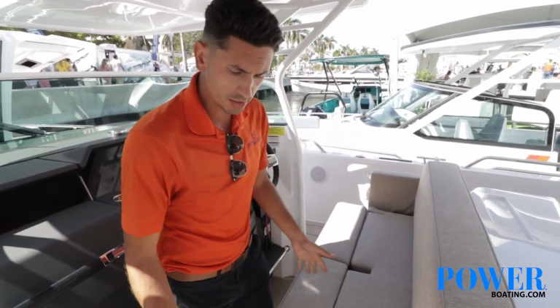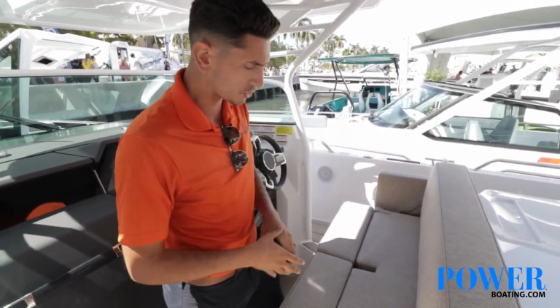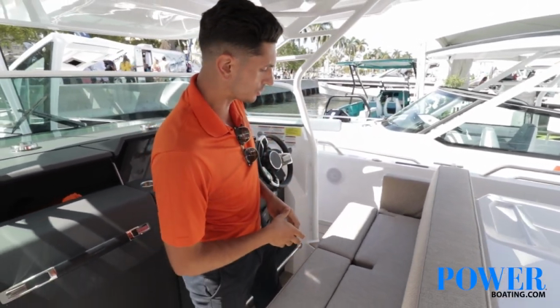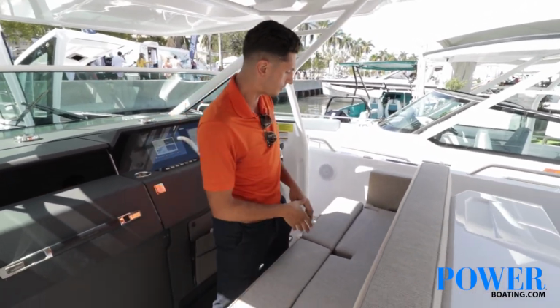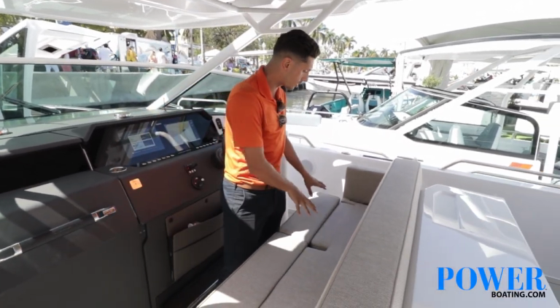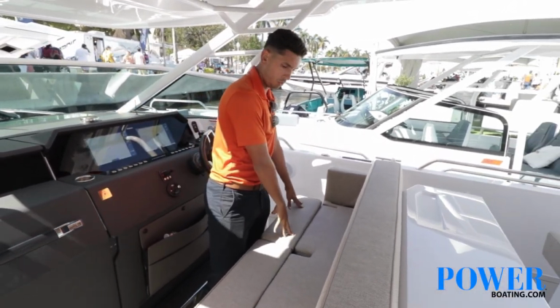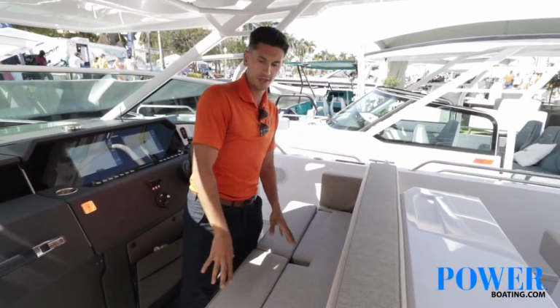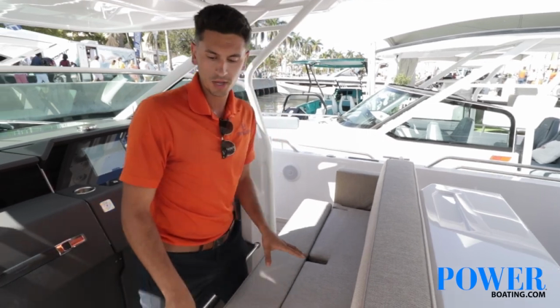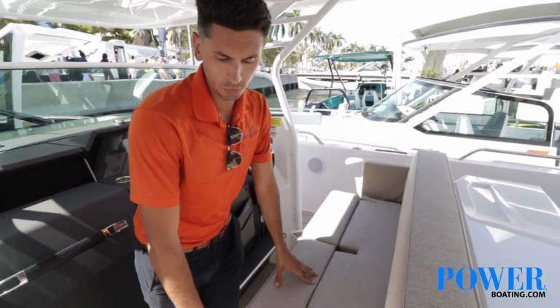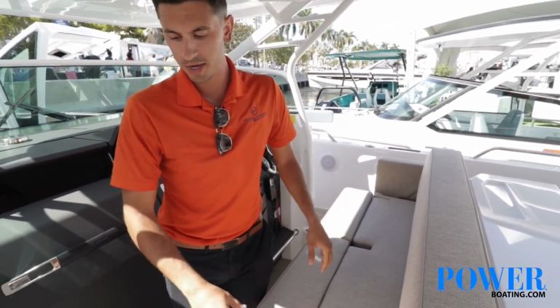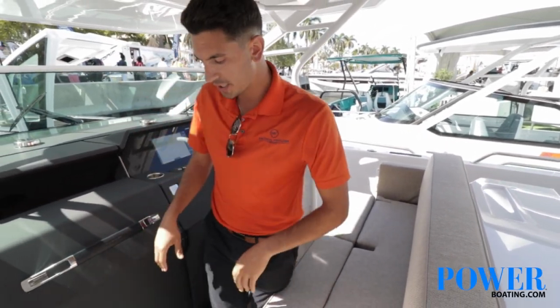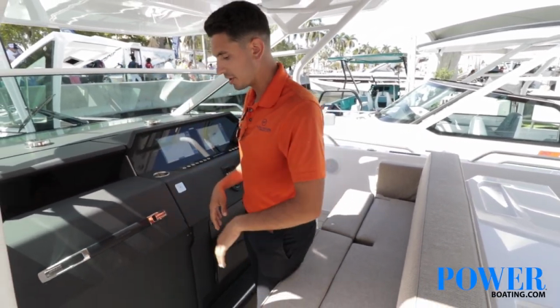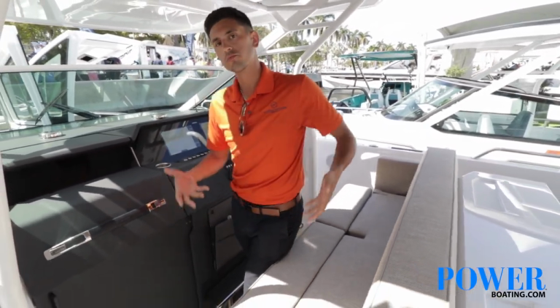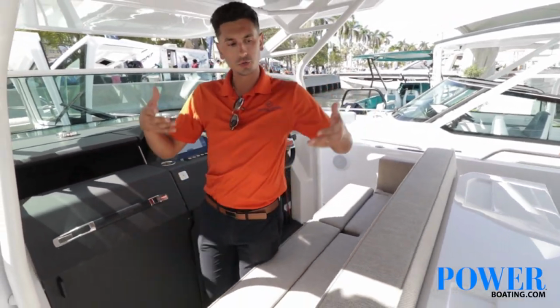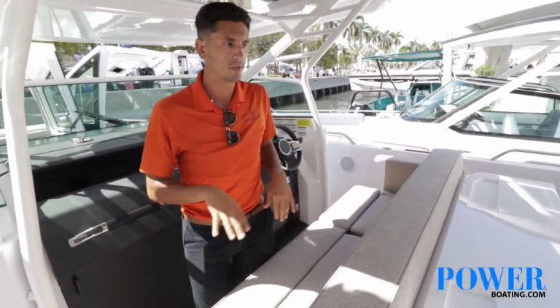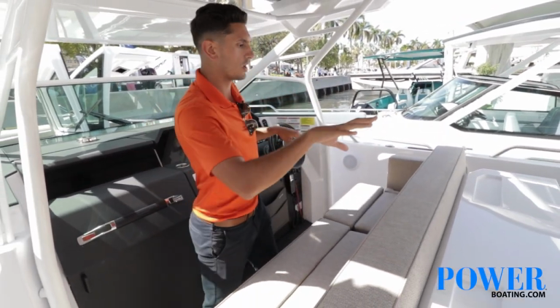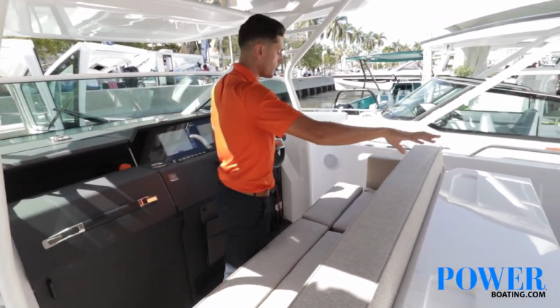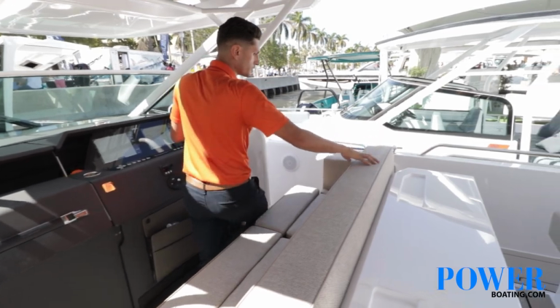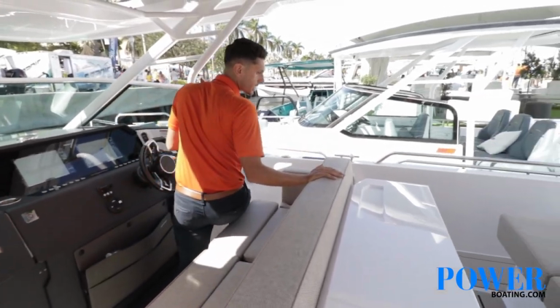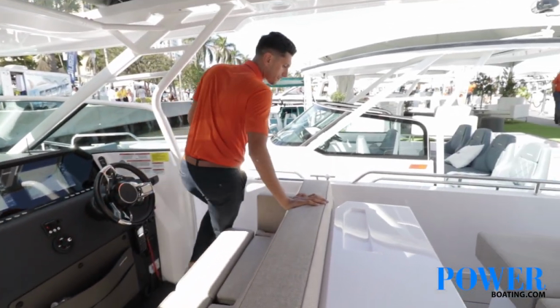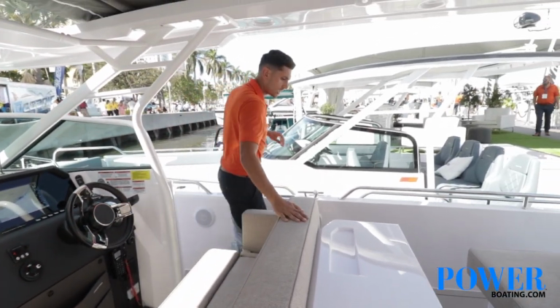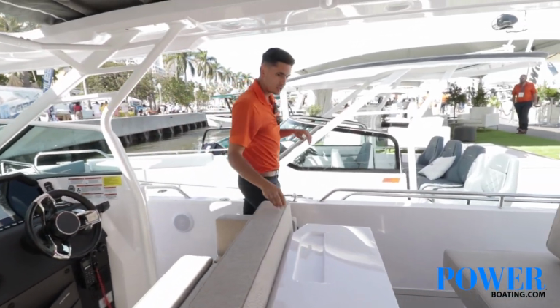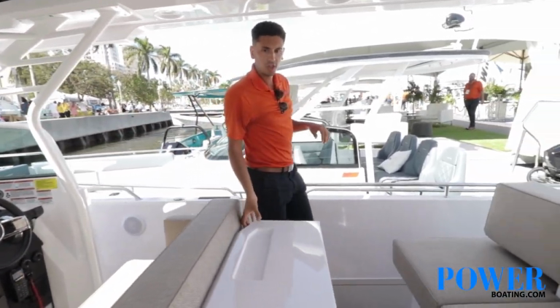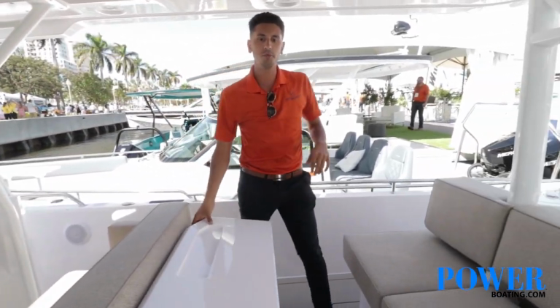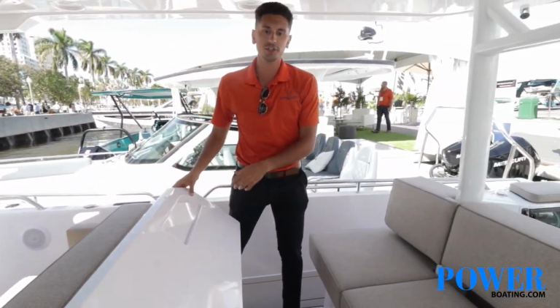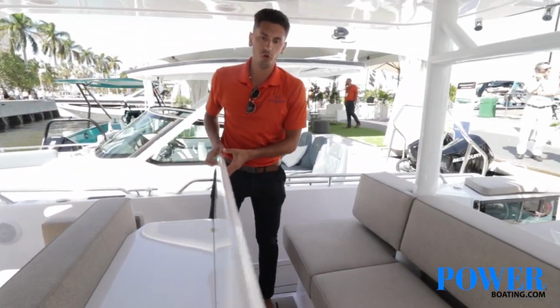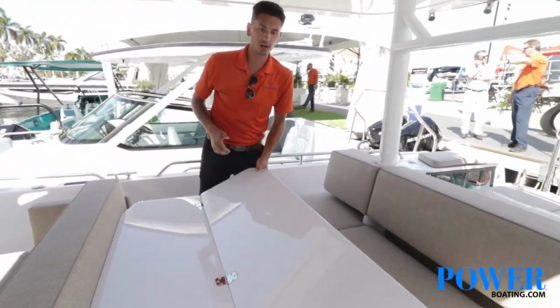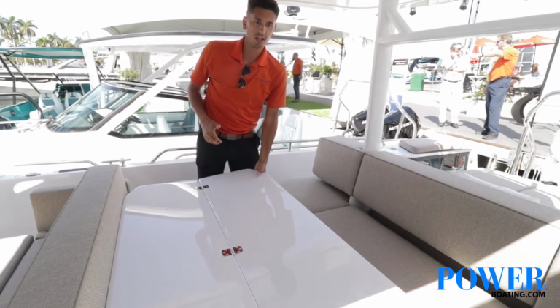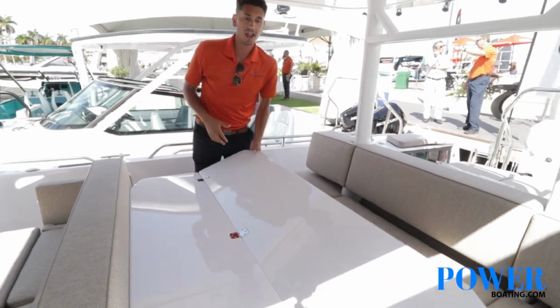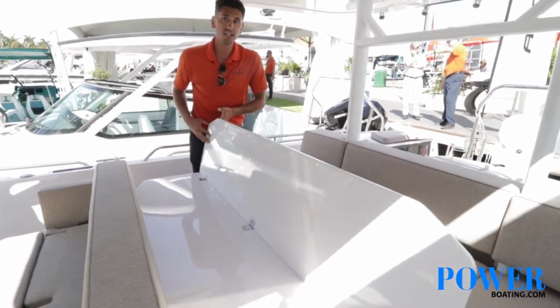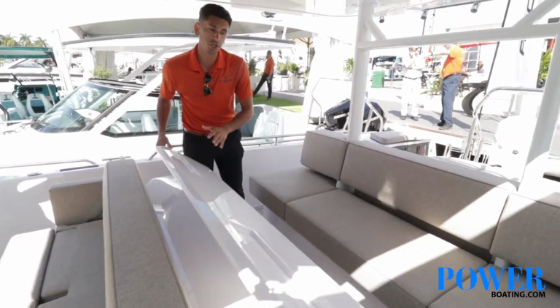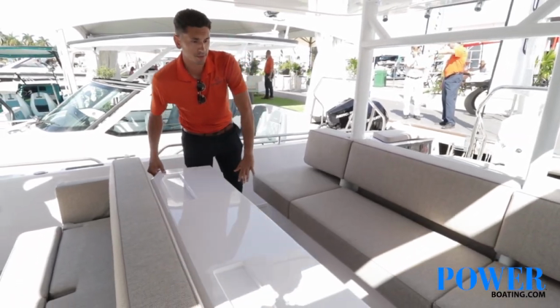You're going to have two bolster seats up front — one for the helm and one for the passenger — which raises you up. As you move to the back, you will have a table that does fold over and is fully collapsible.